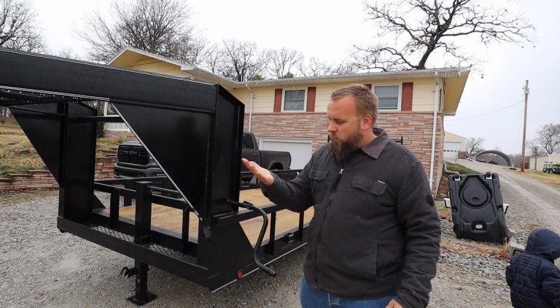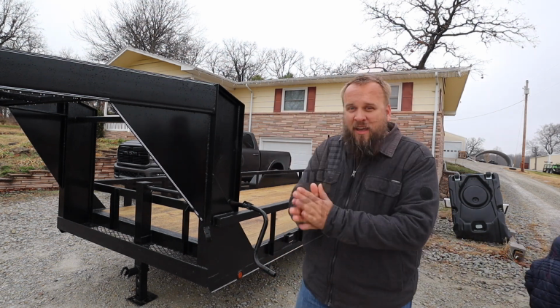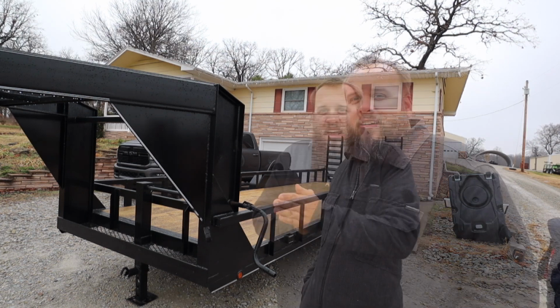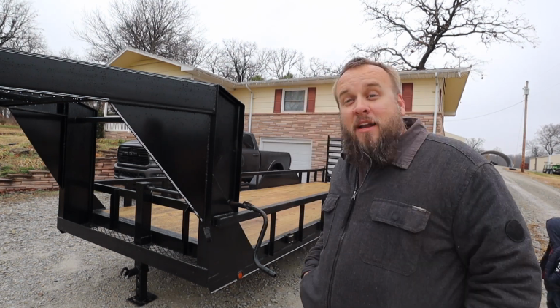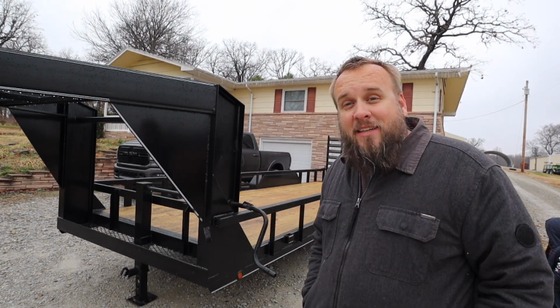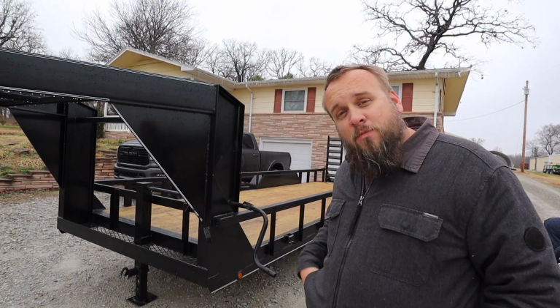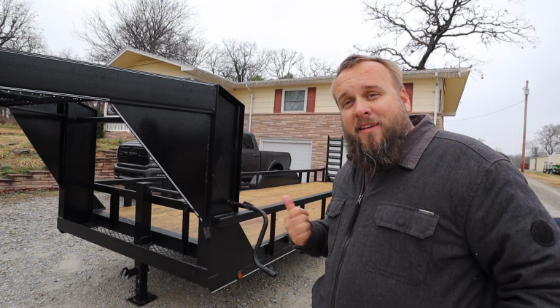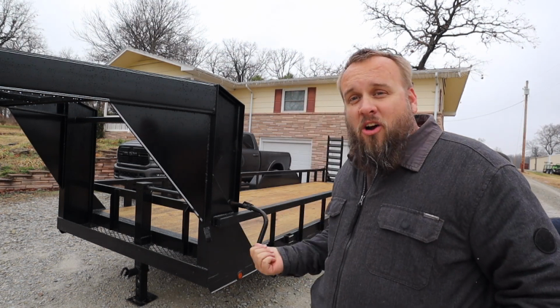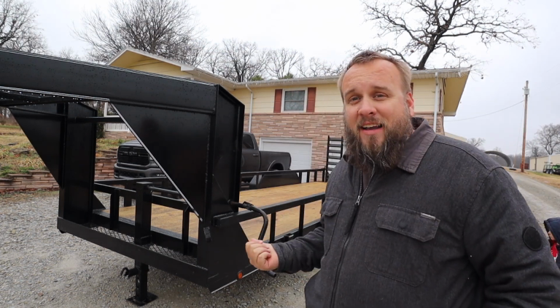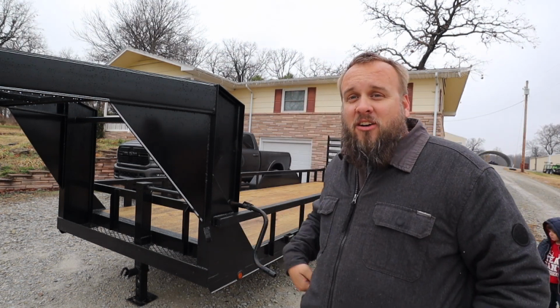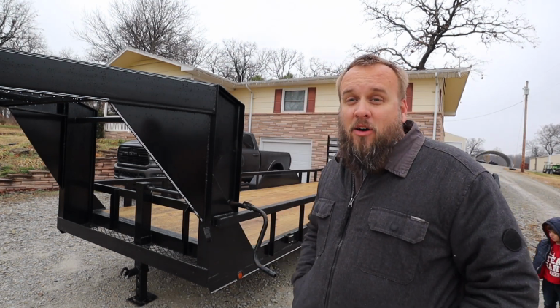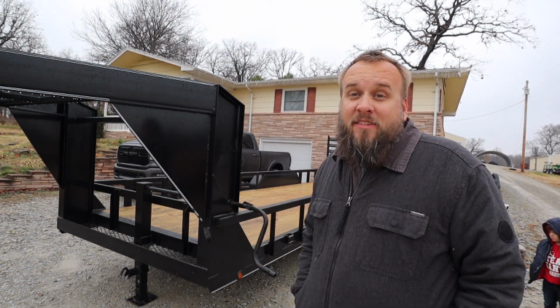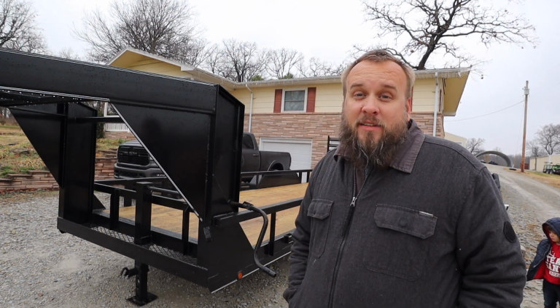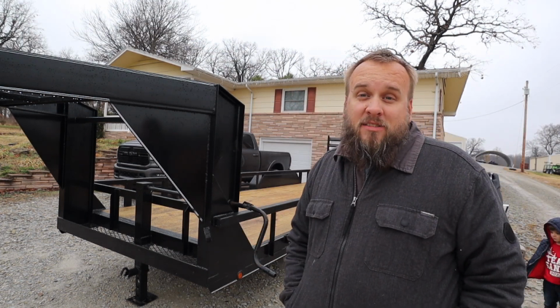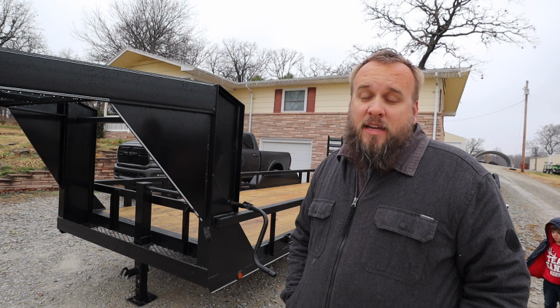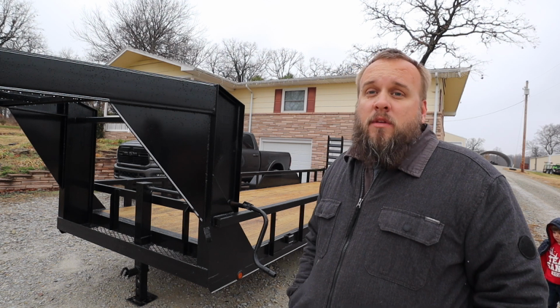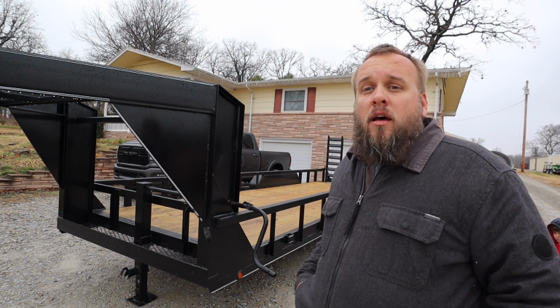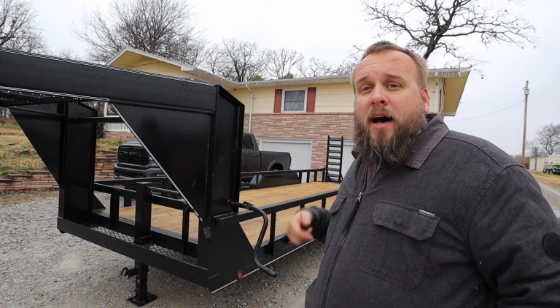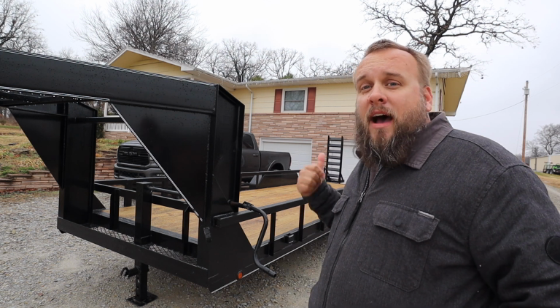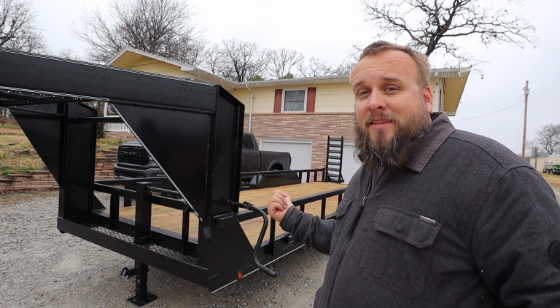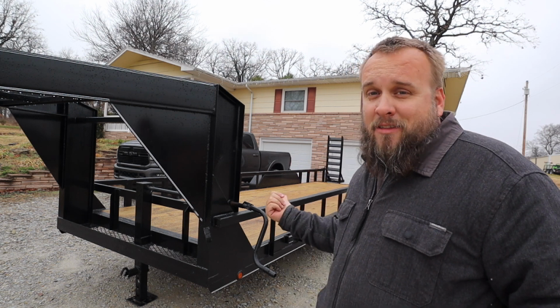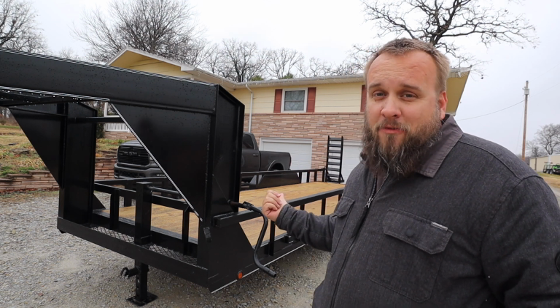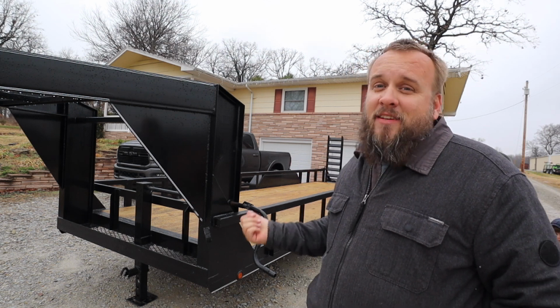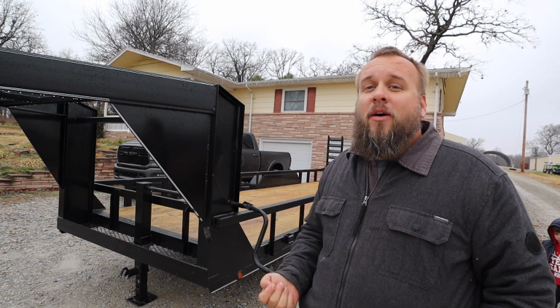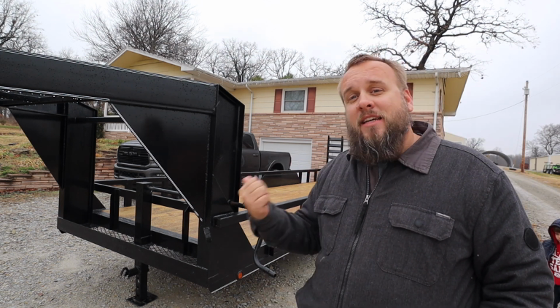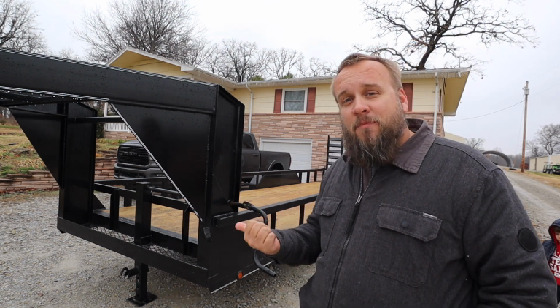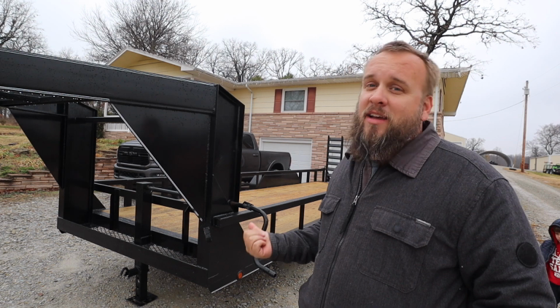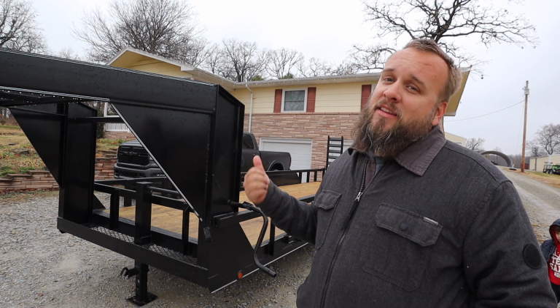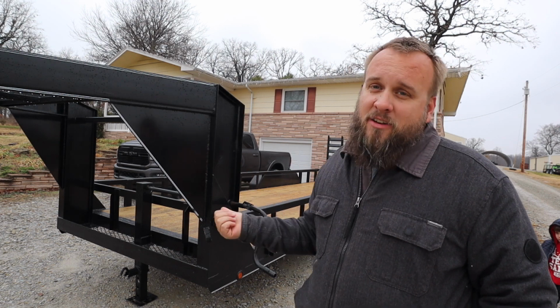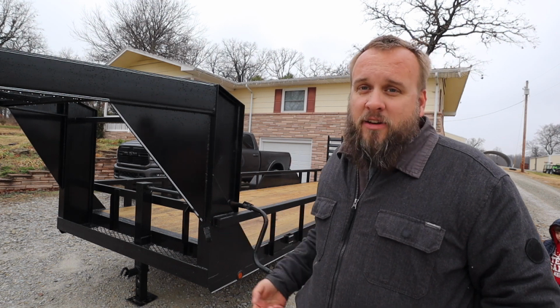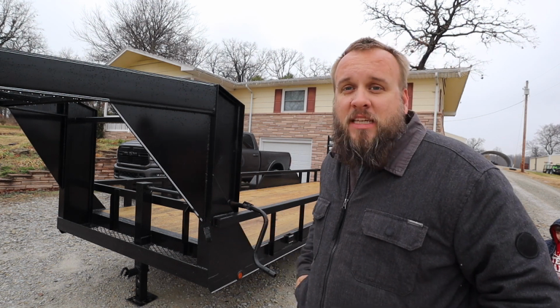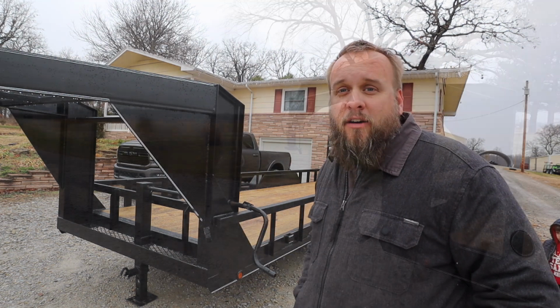We've got a big ice storm coming and it's already got ice on it, so I need to get this out of the driveway. Let's get hooked up to it, get the tractor loaded, and see how it goes.